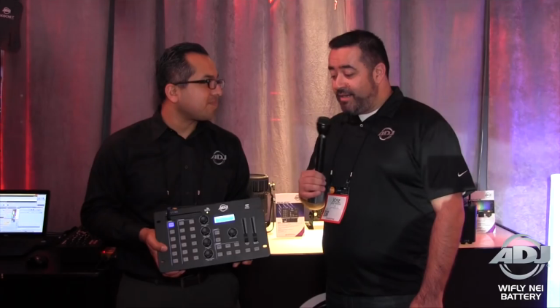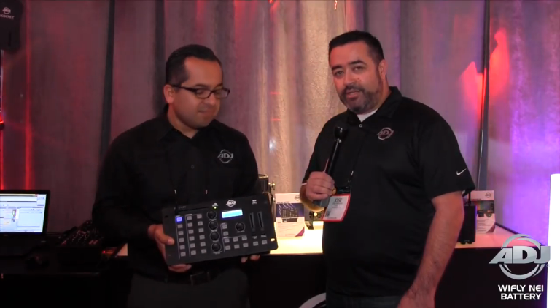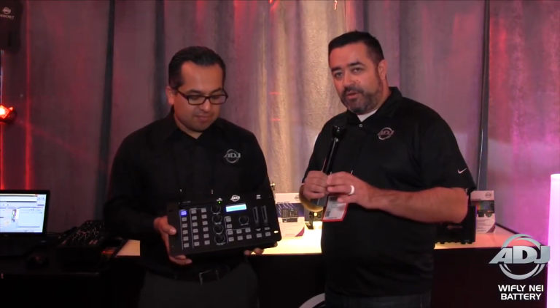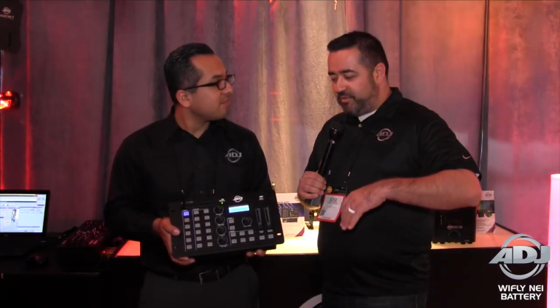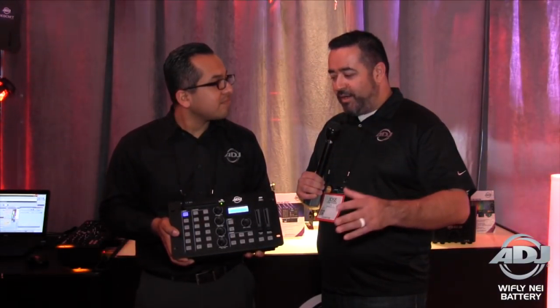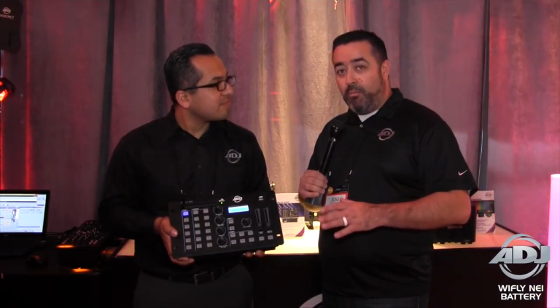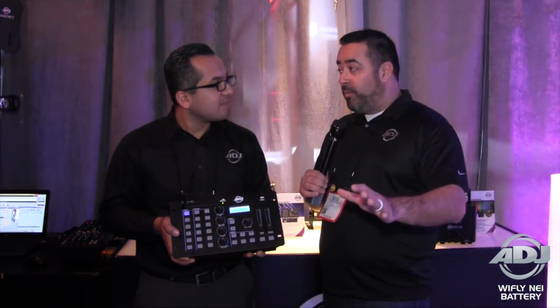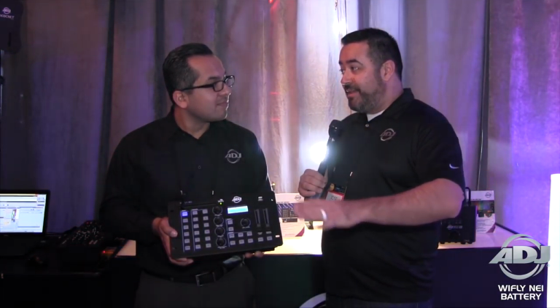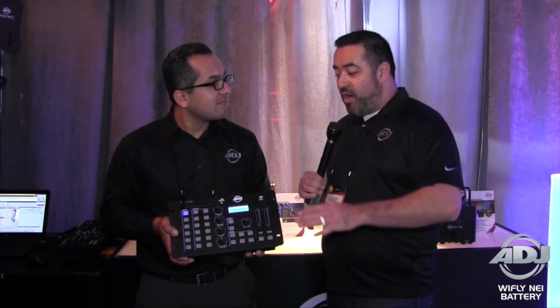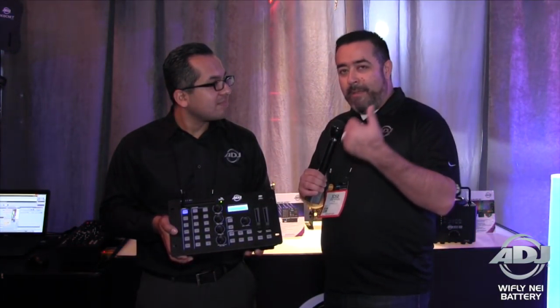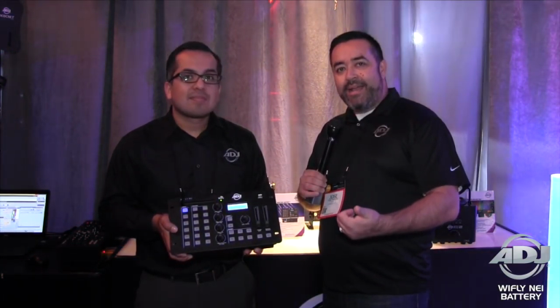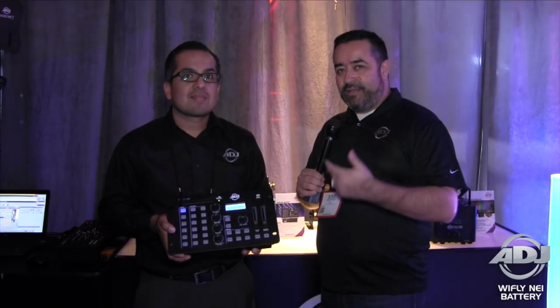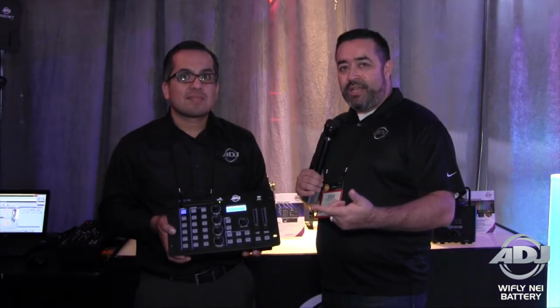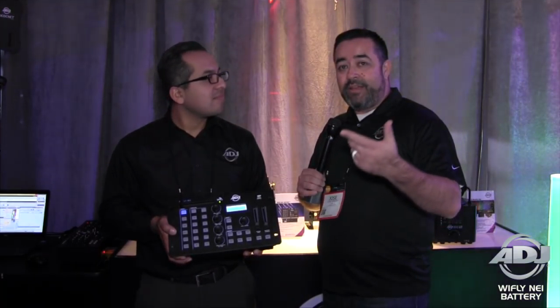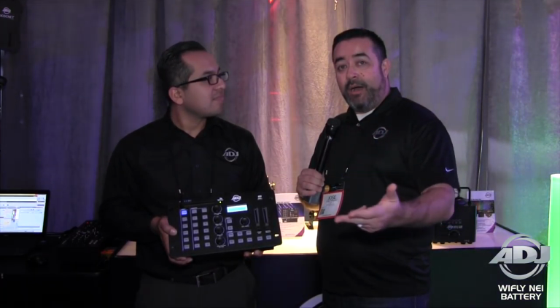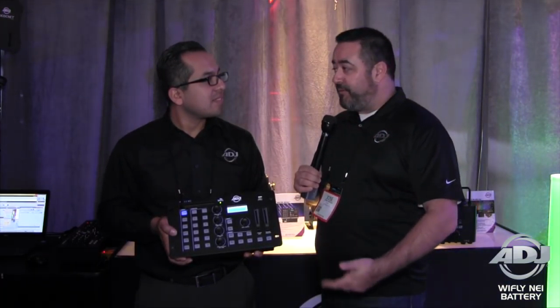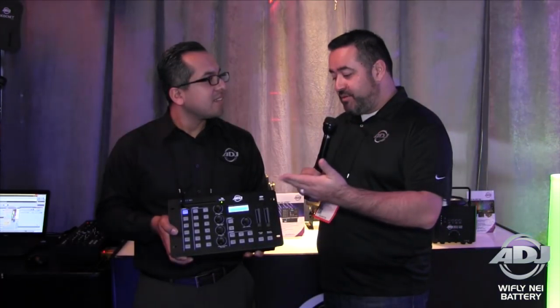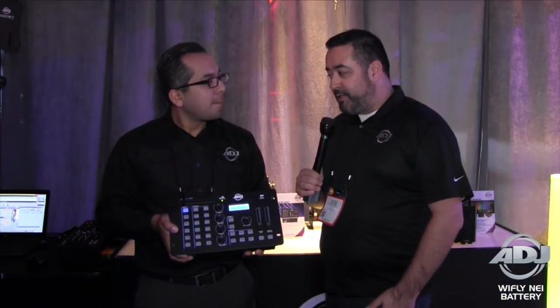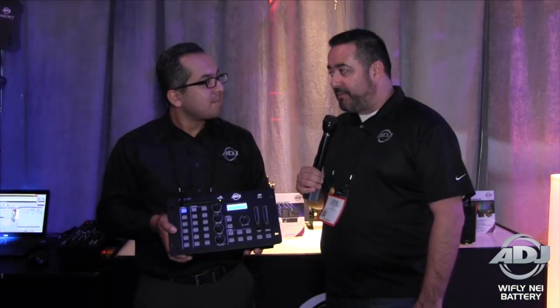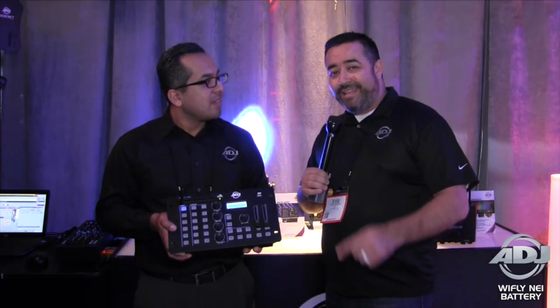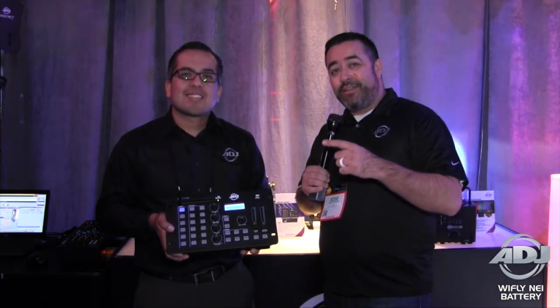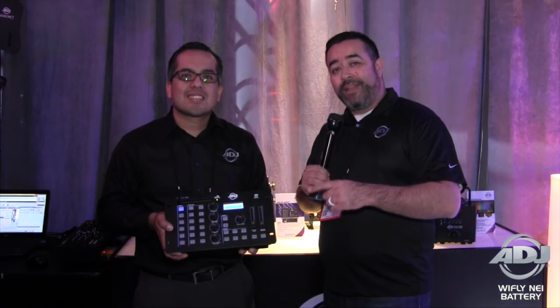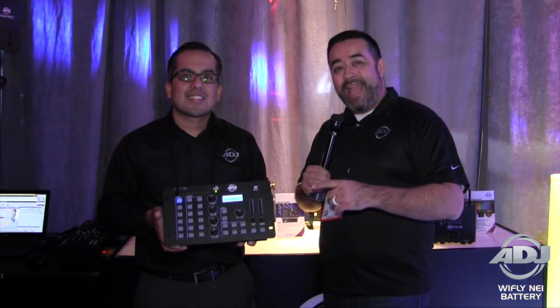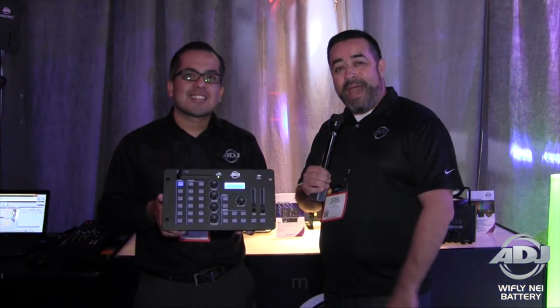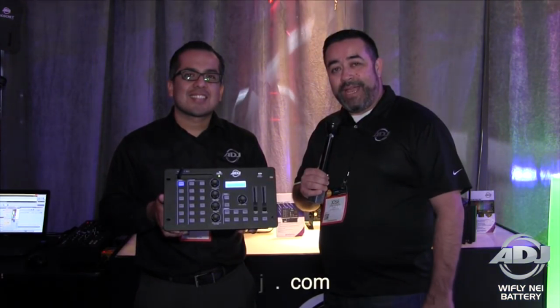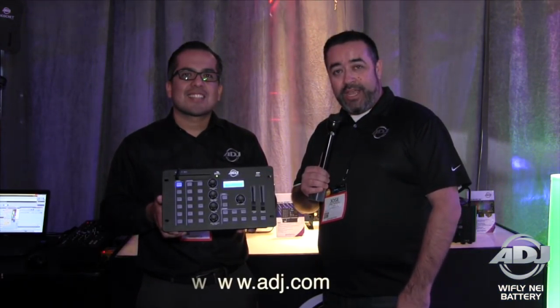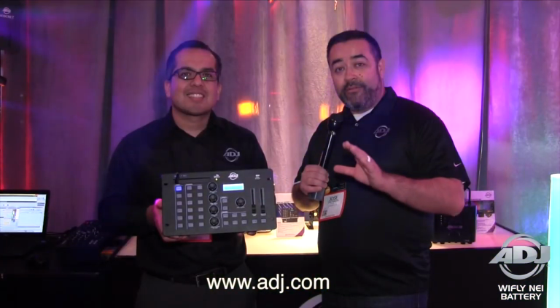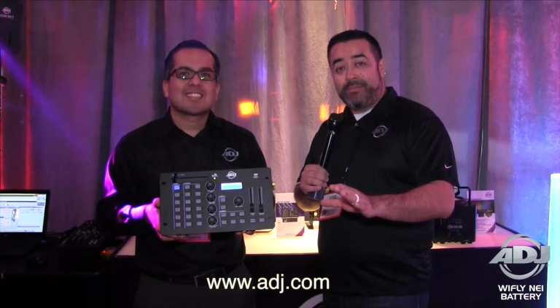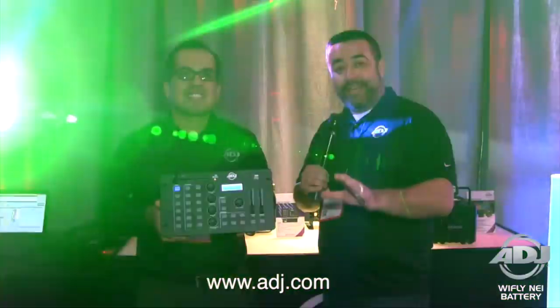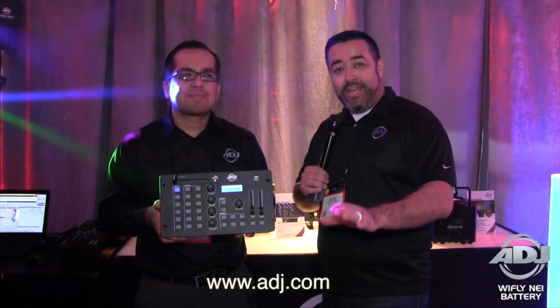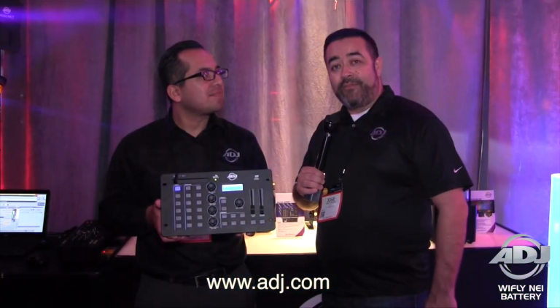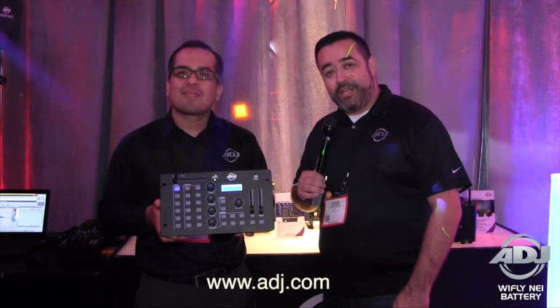That is great news for people who just want to go more mobile than they already are — bands, DJs, even up lighting professionals. Really great product. That's the YFLY AnyOne battery by ADJ. Visit the website ADJ.com for more information.